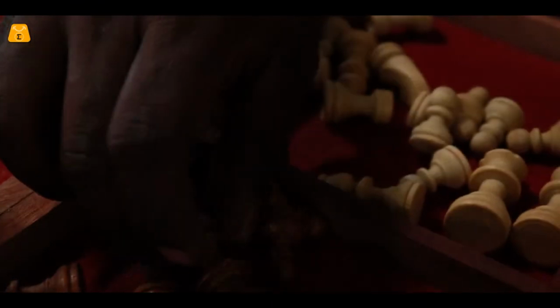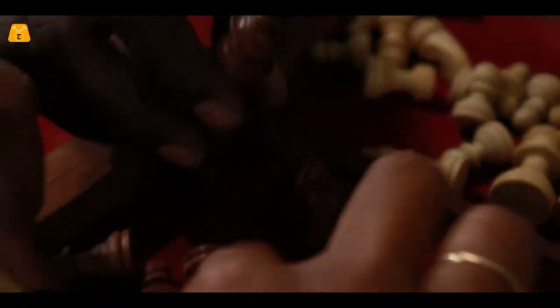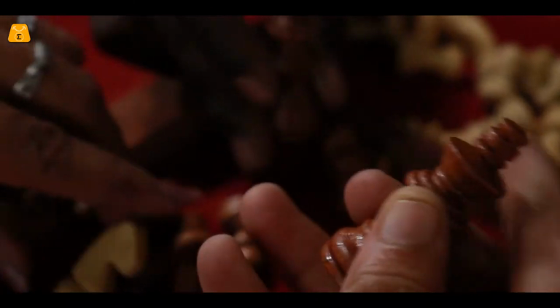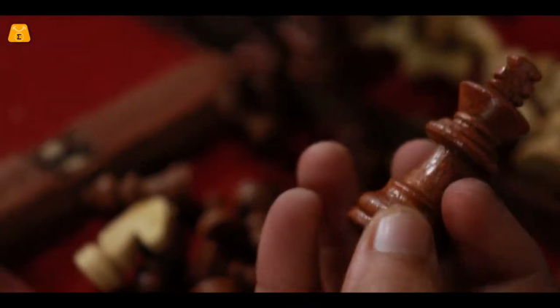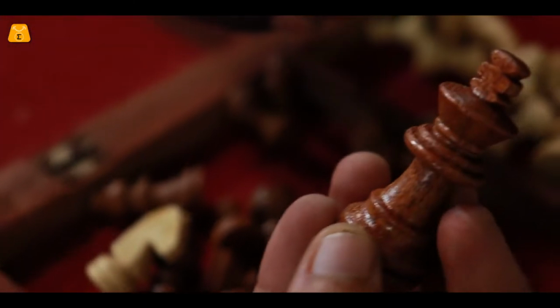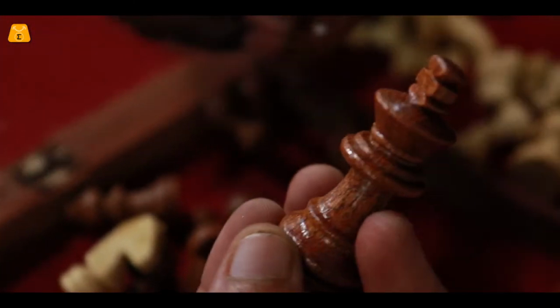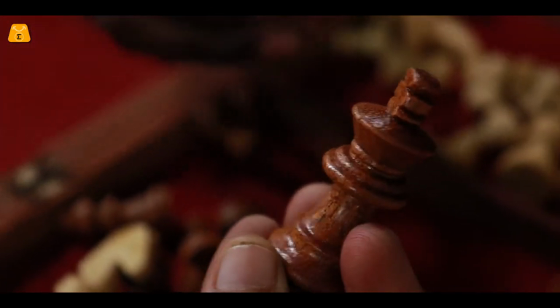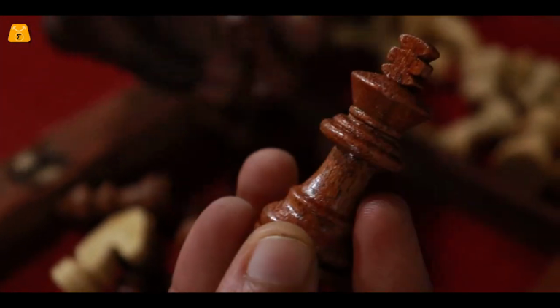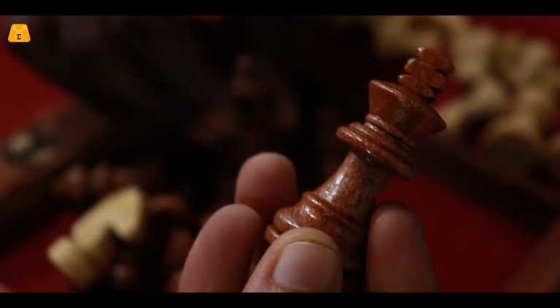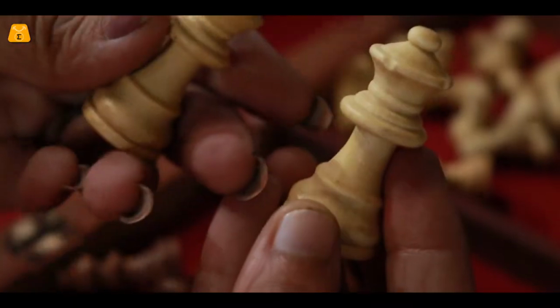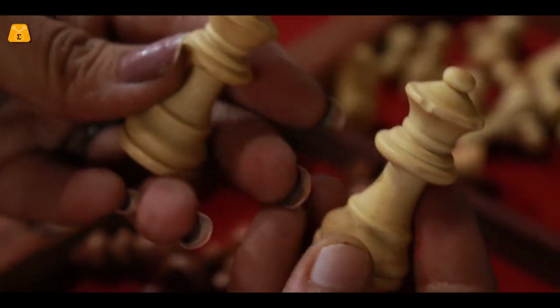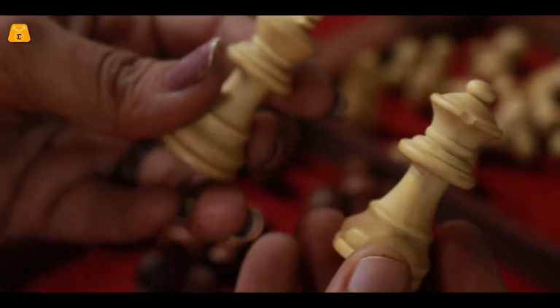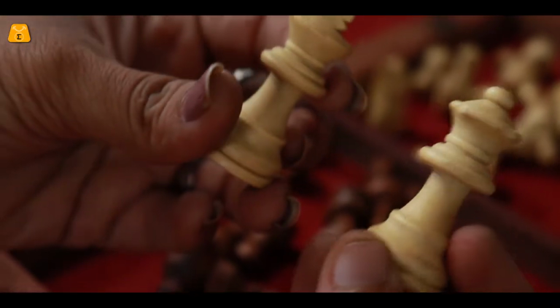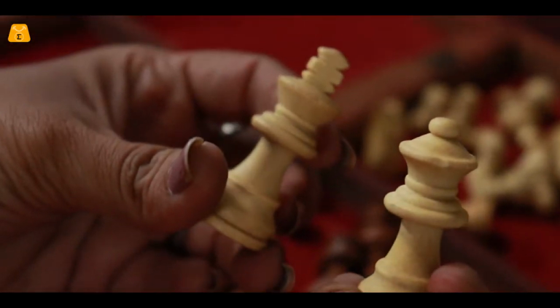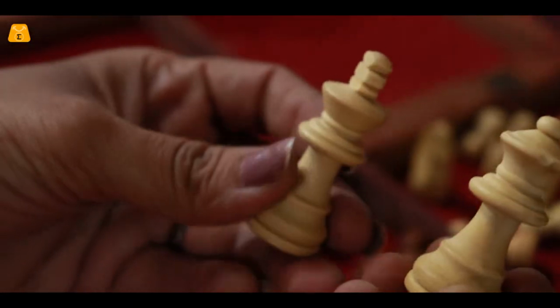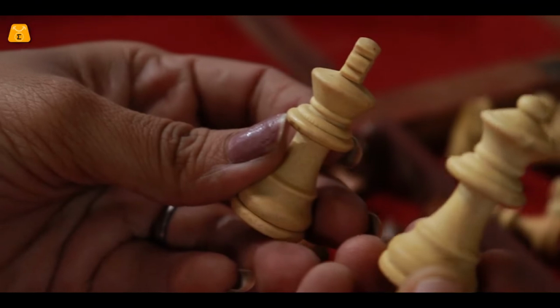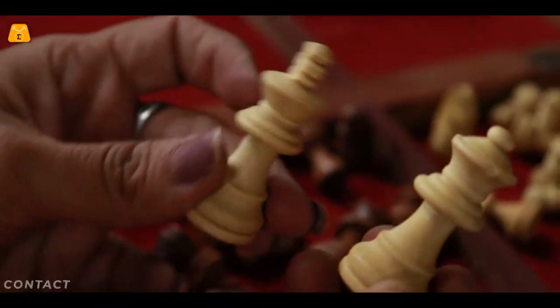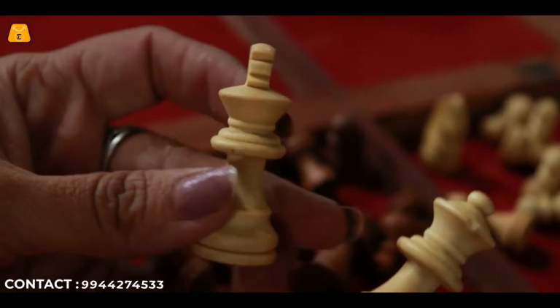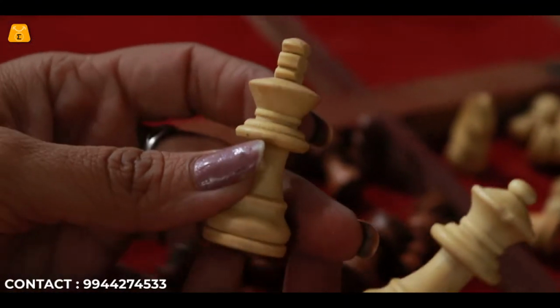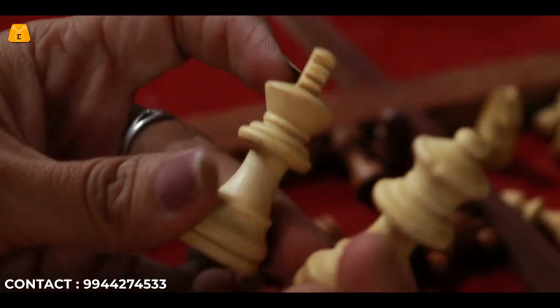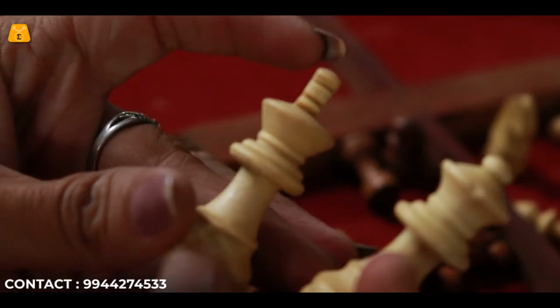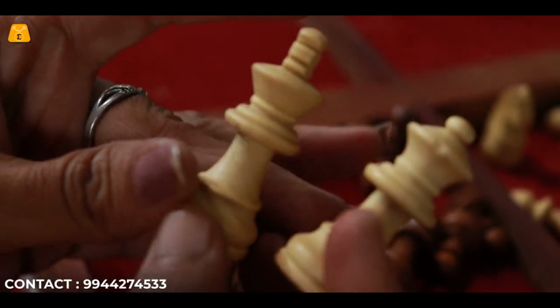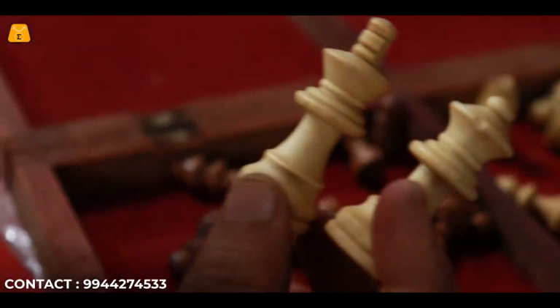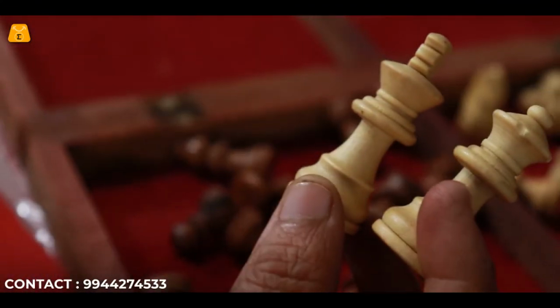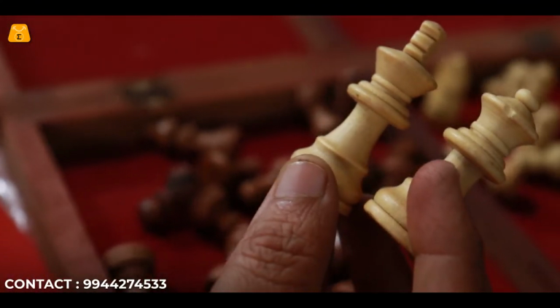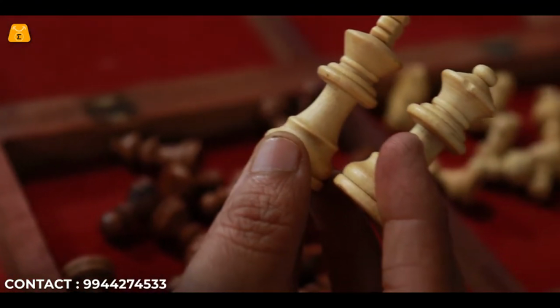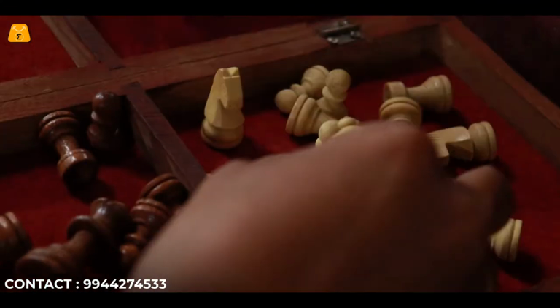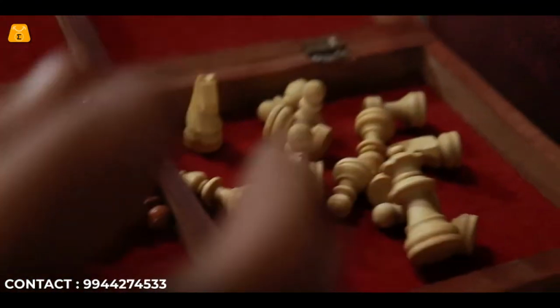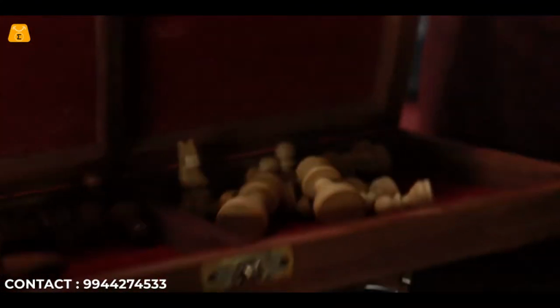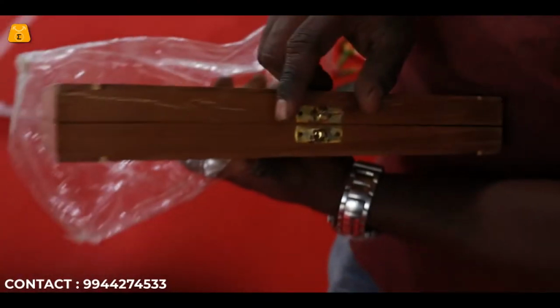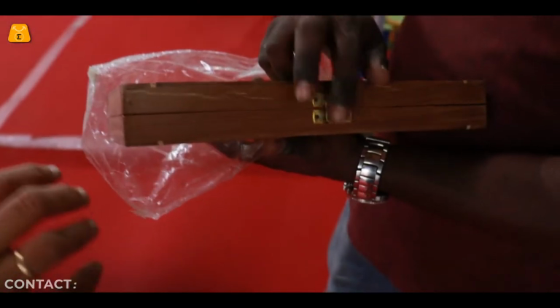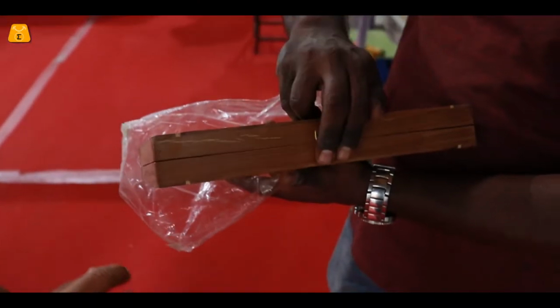All coins are finished with all coins. If you have any finishing with plastic coins, you can see it. All coins are finished with all coins.